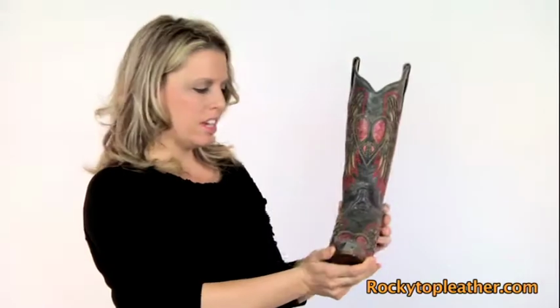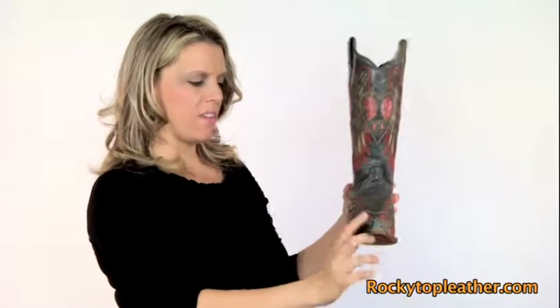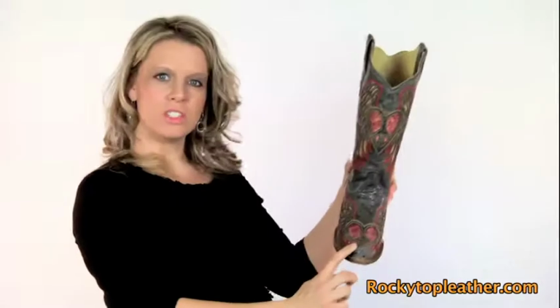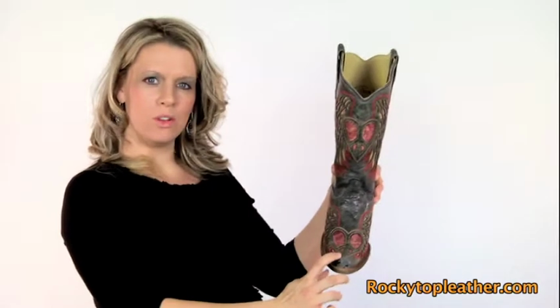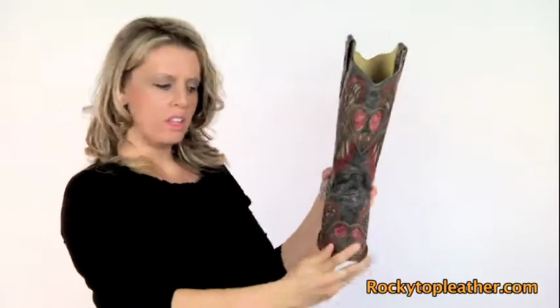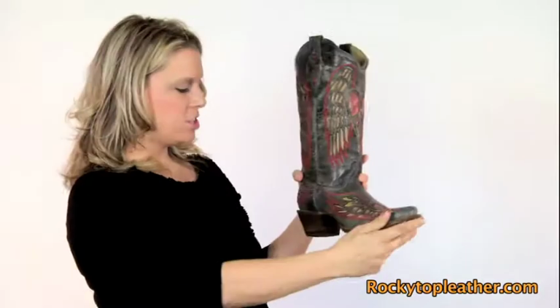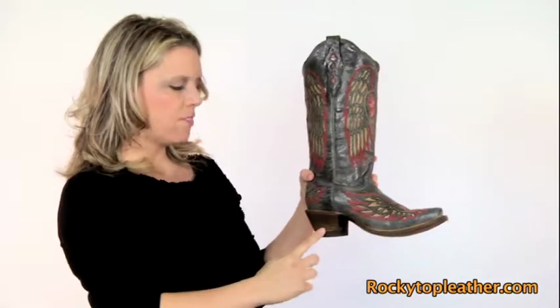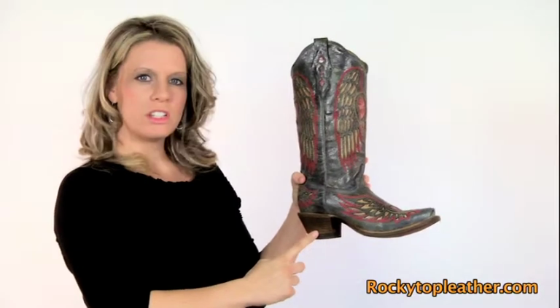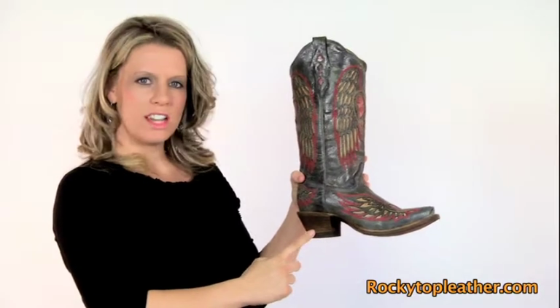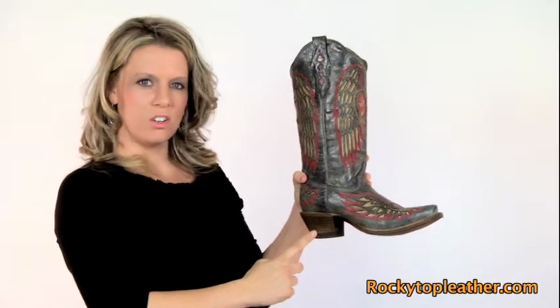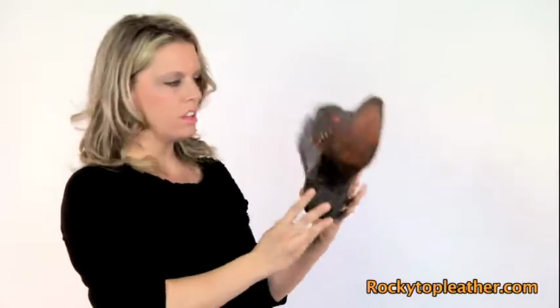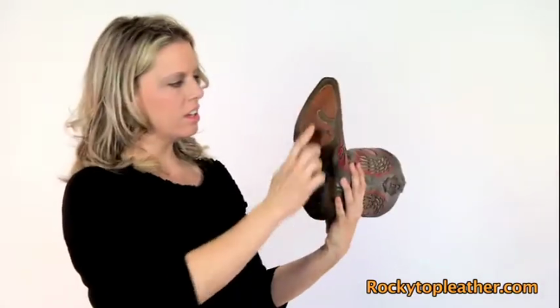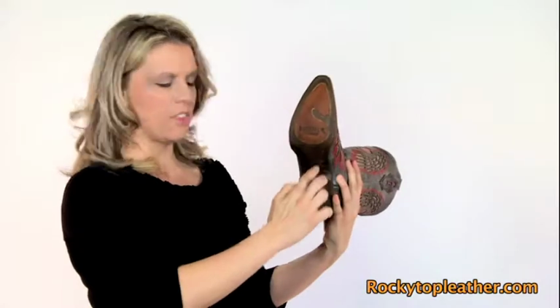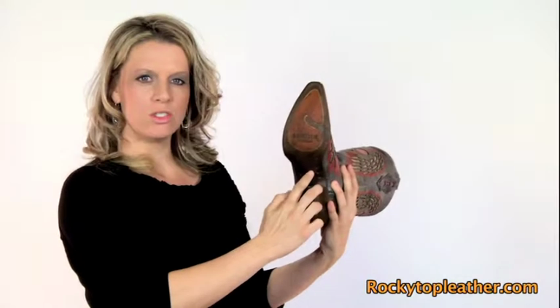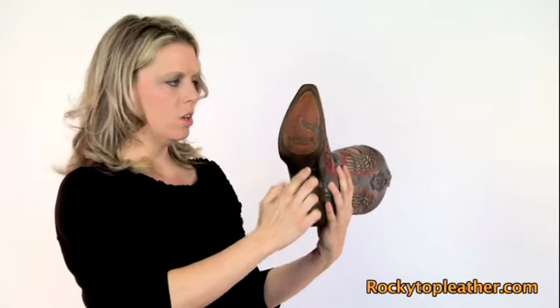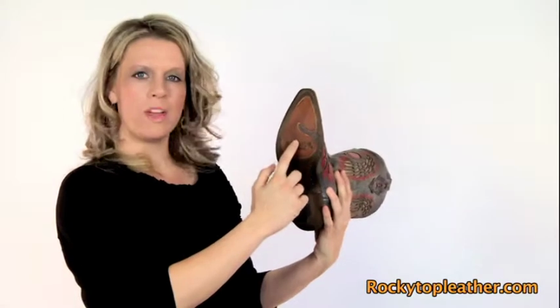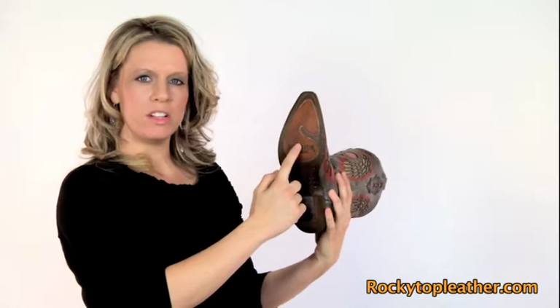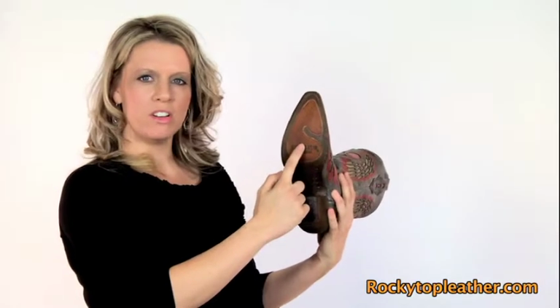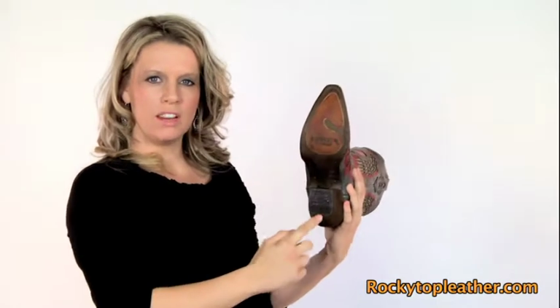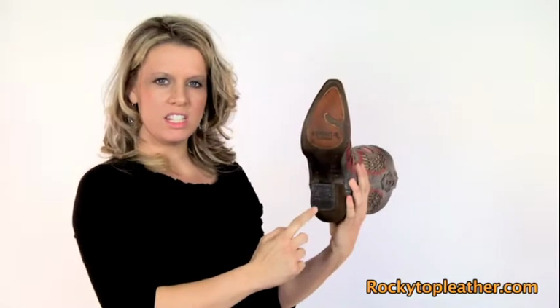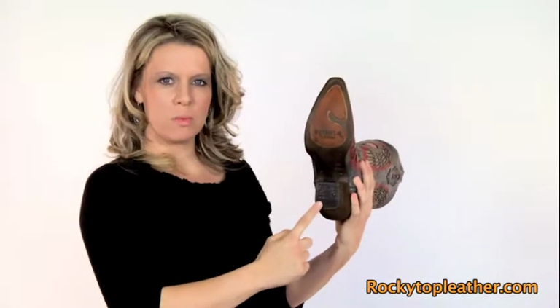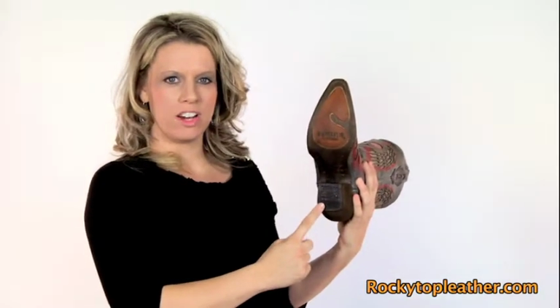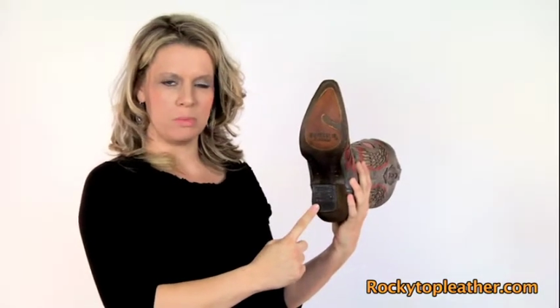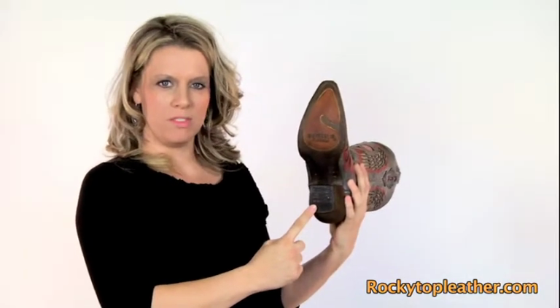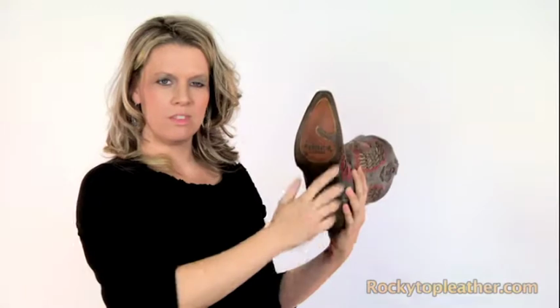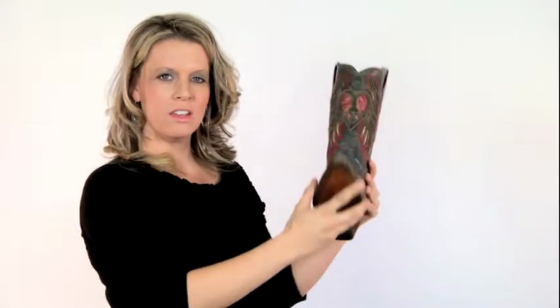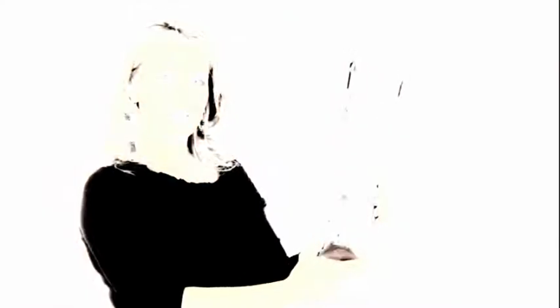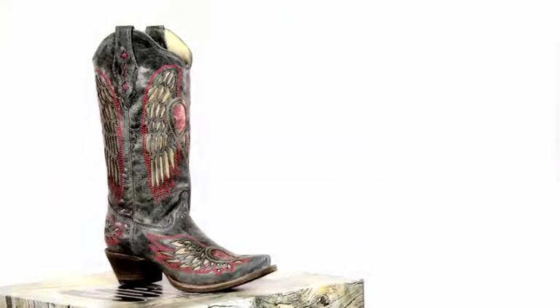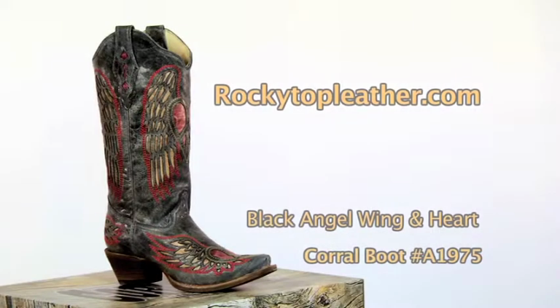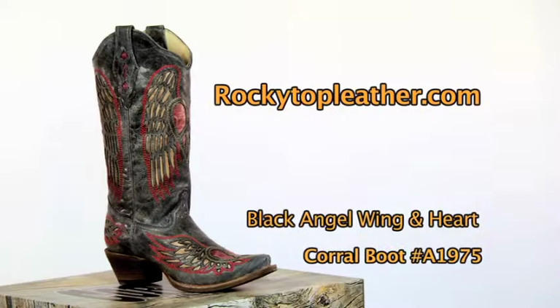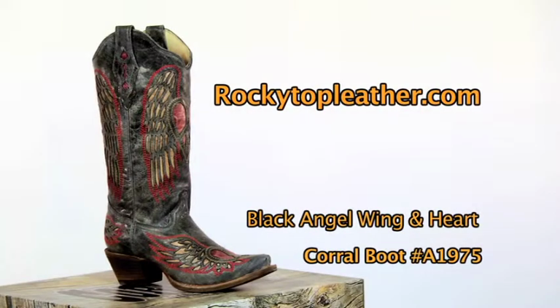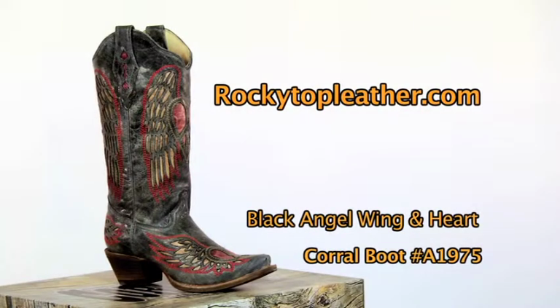Here we have a fashion snipped toe, a 2 1/2 inch leather stacked heel, leather outsole with a rubber insert and a fully stacked rubber heel for extra stability. Get yours today at RockyTopLeather.com.